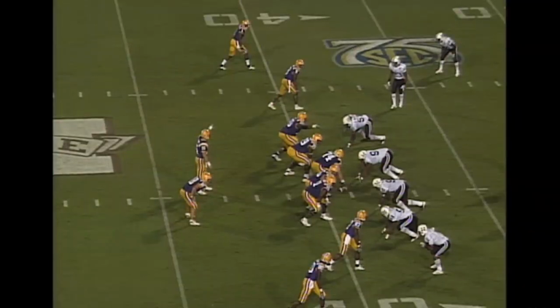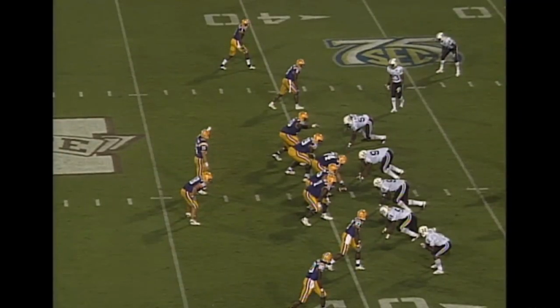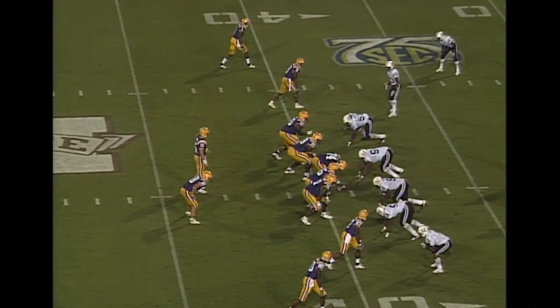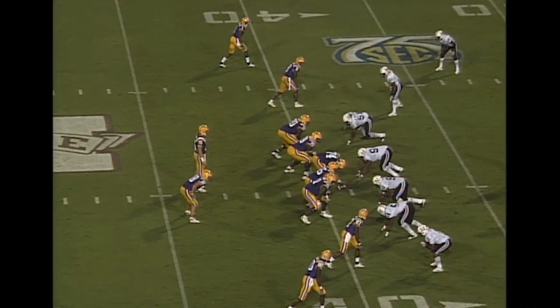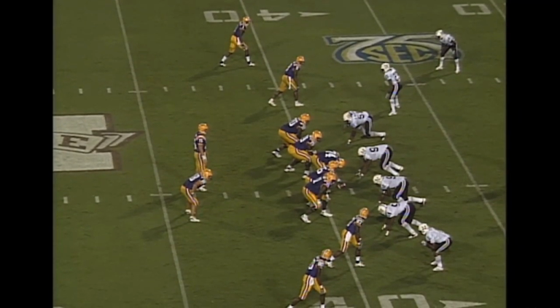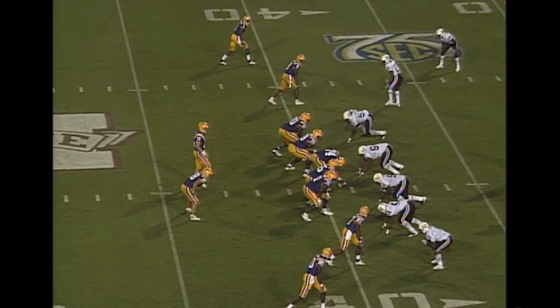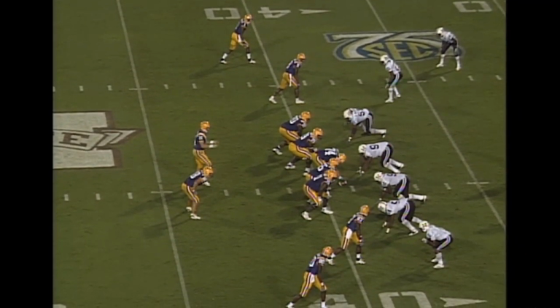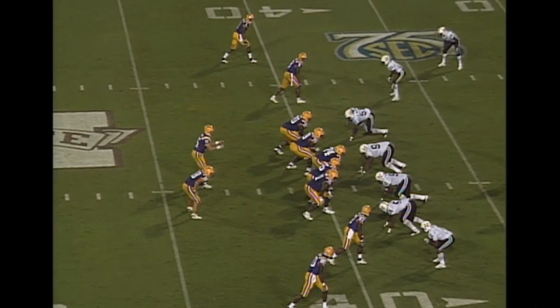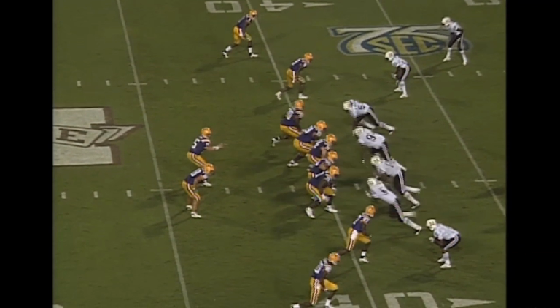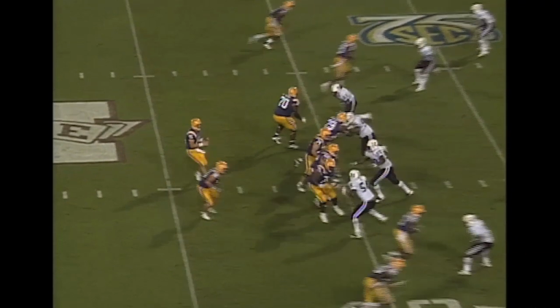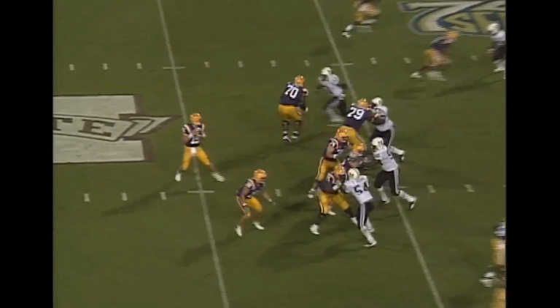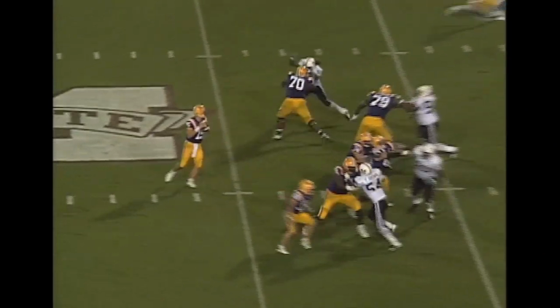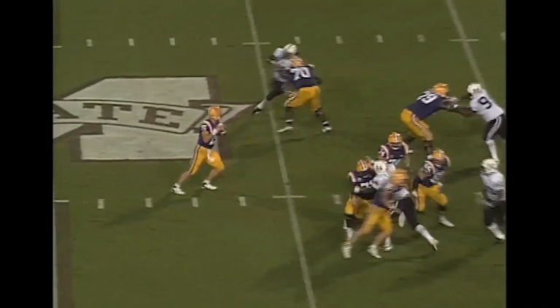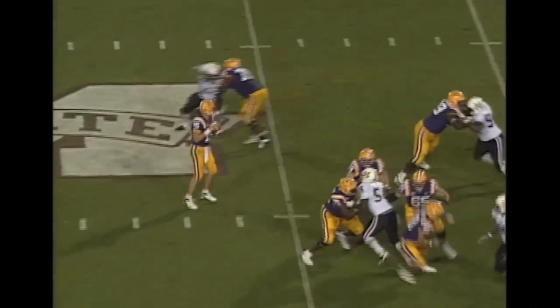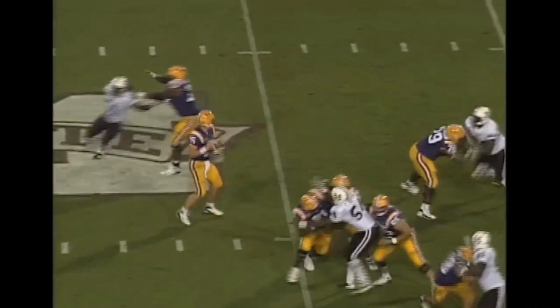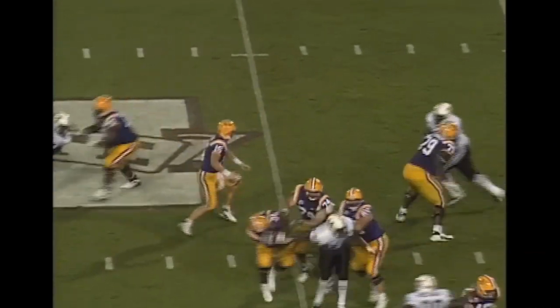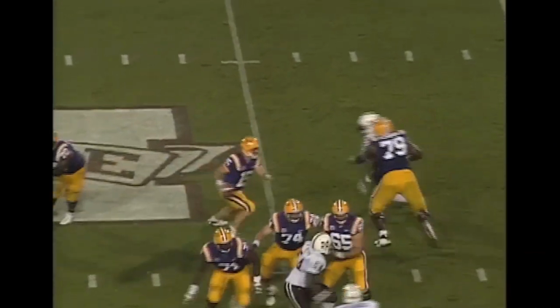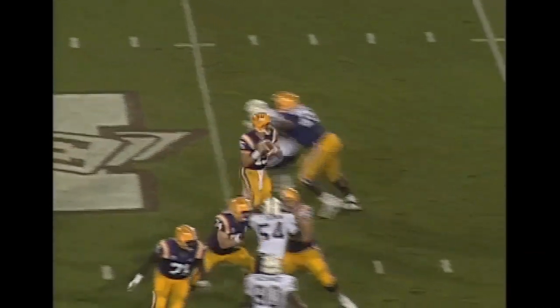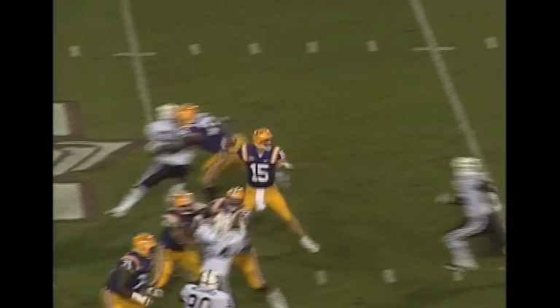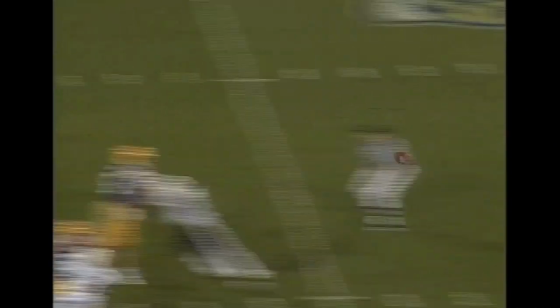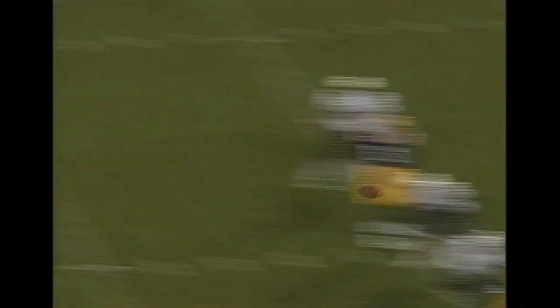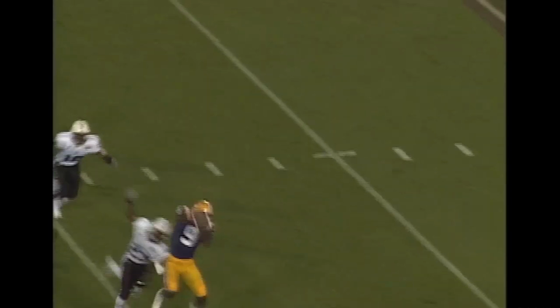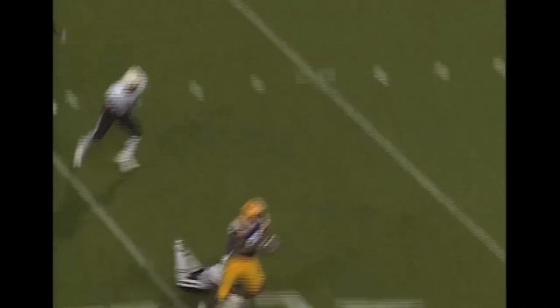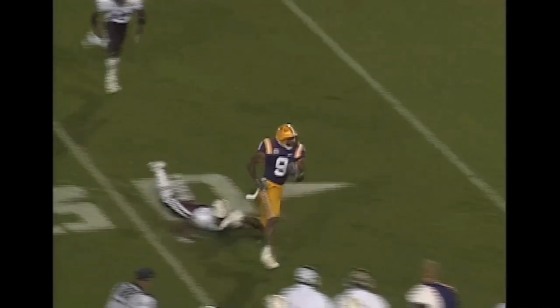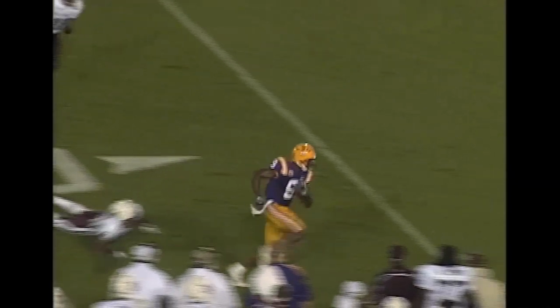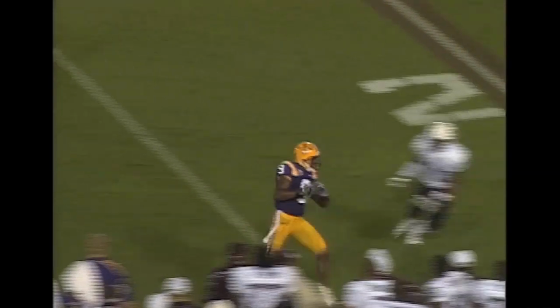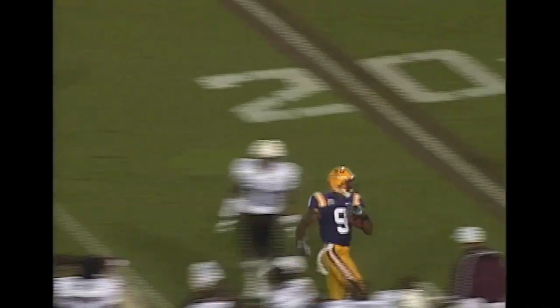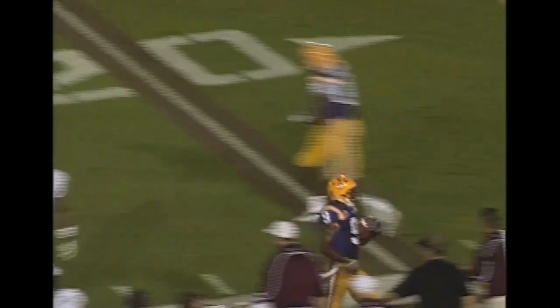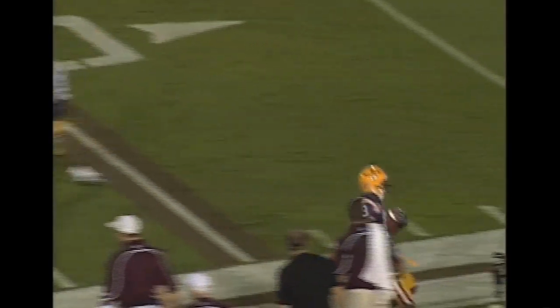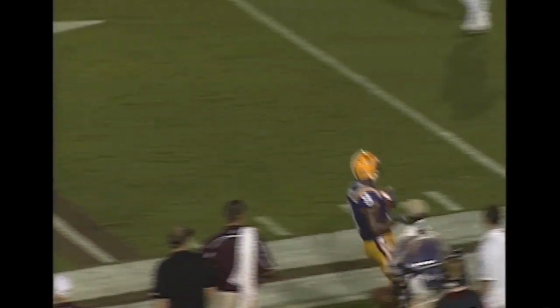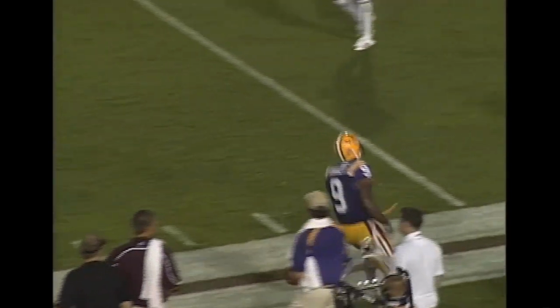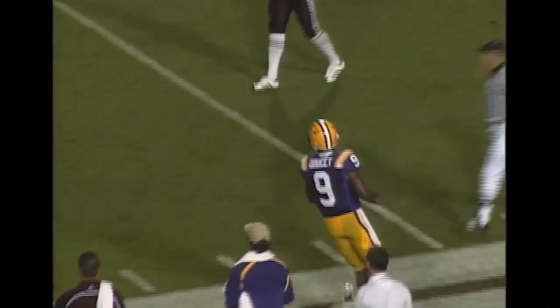In 10 formation. Flynn is back there with Hester. There is the snap. Short drop. Flynn steps up and throws. Caught by Doucette, and he has got the first down. It's out of bounds.